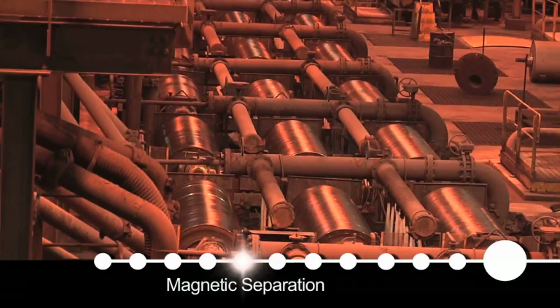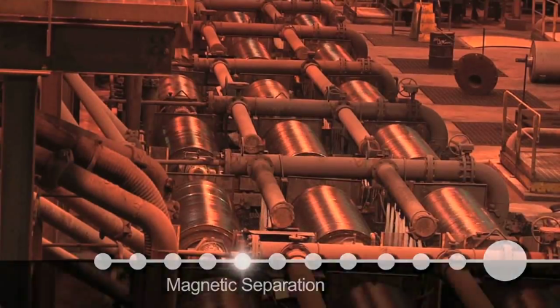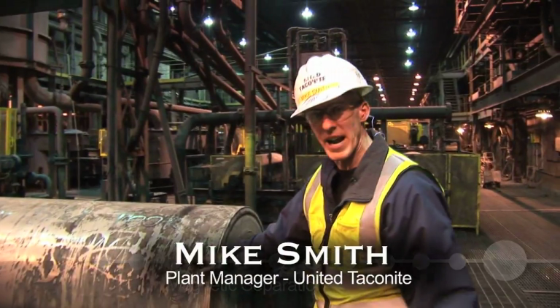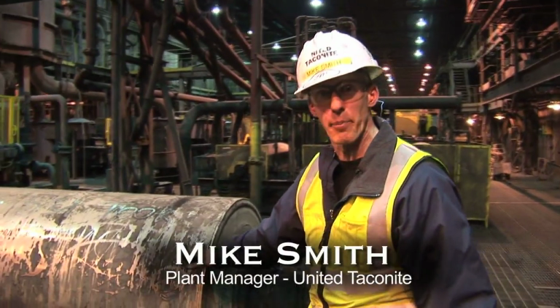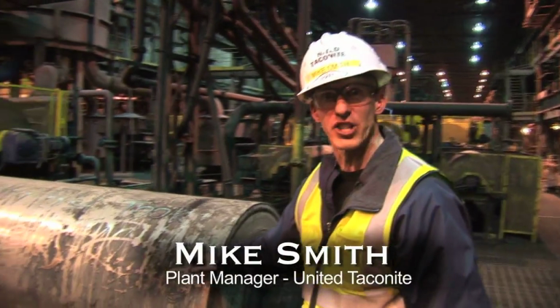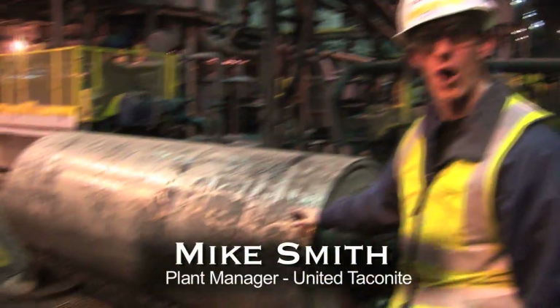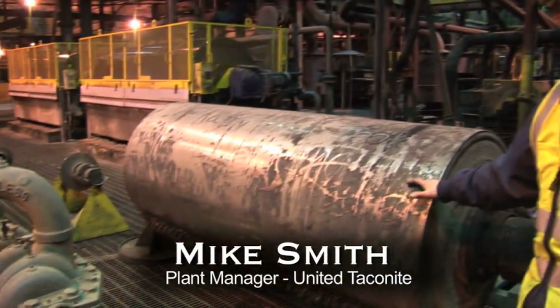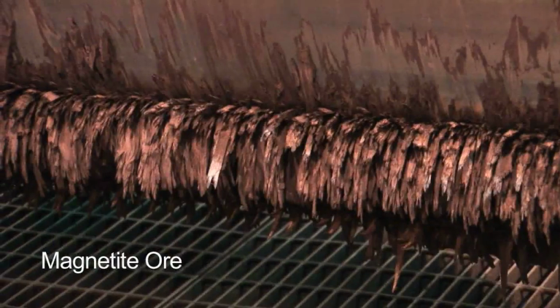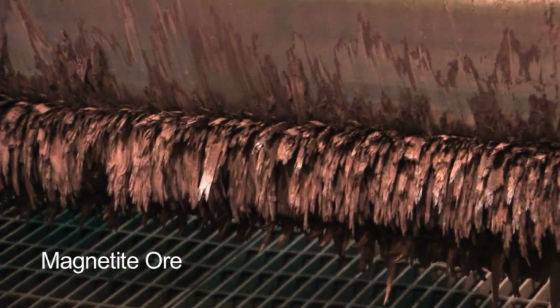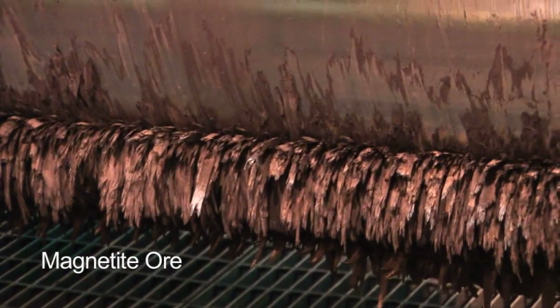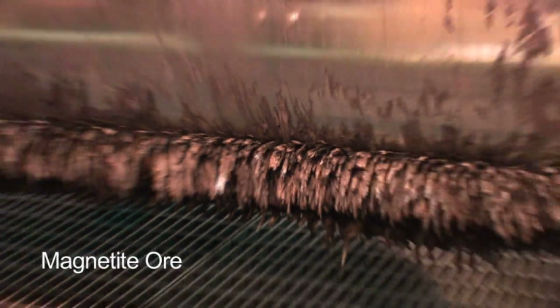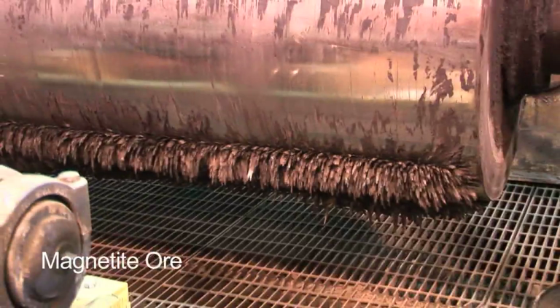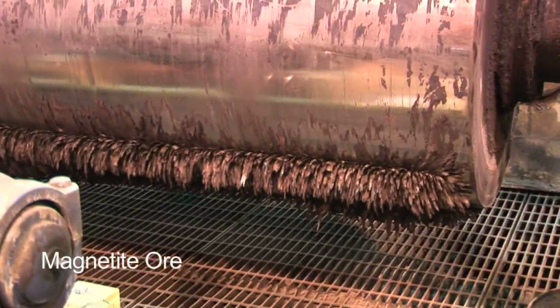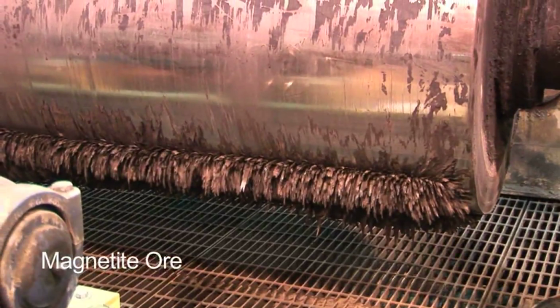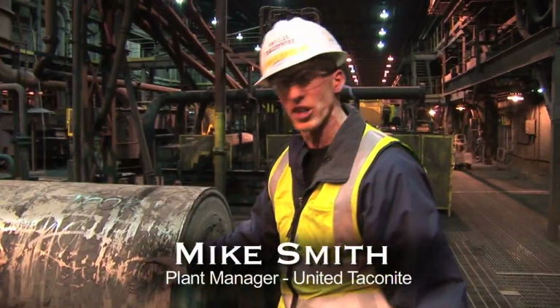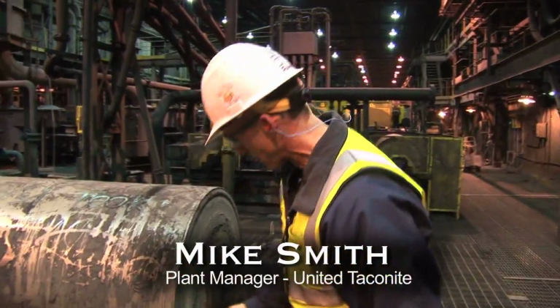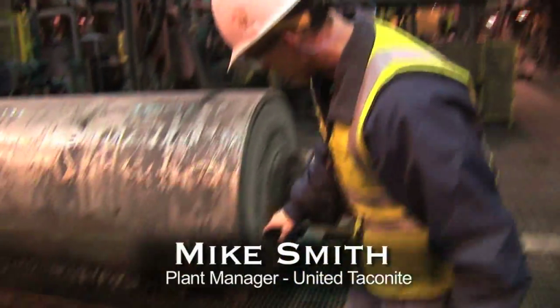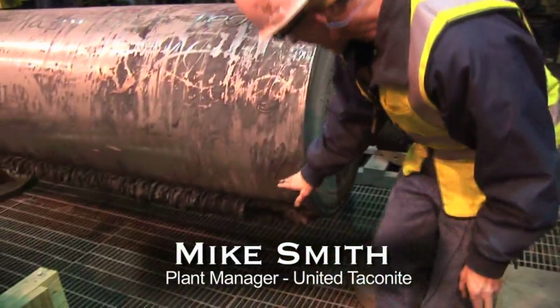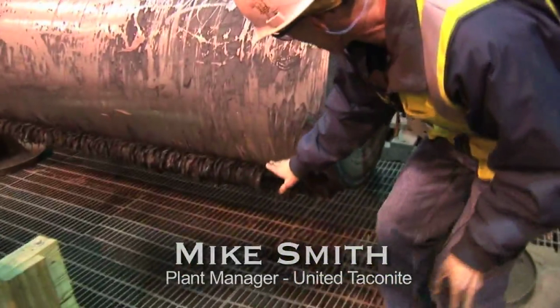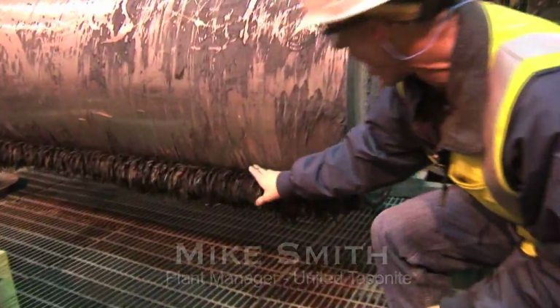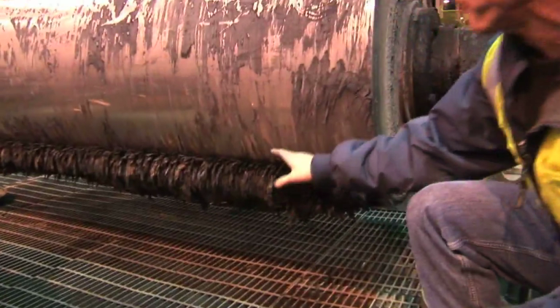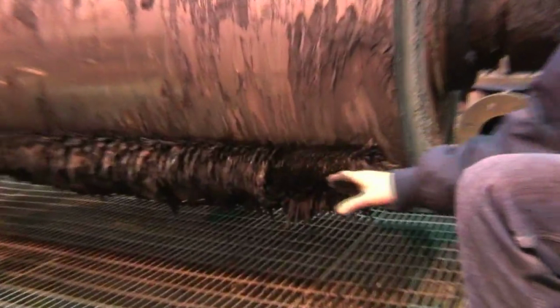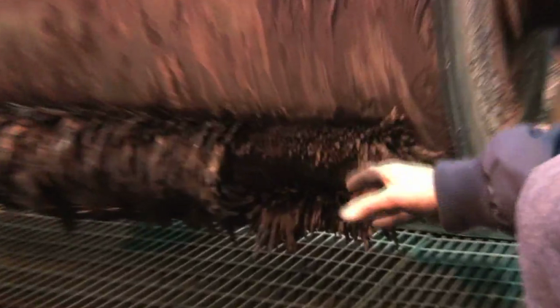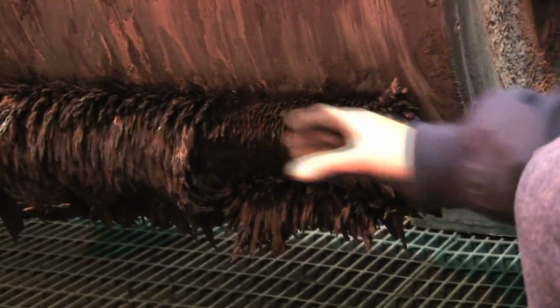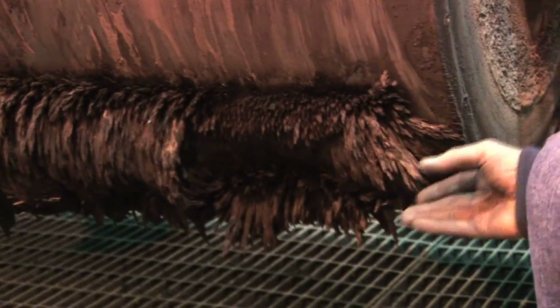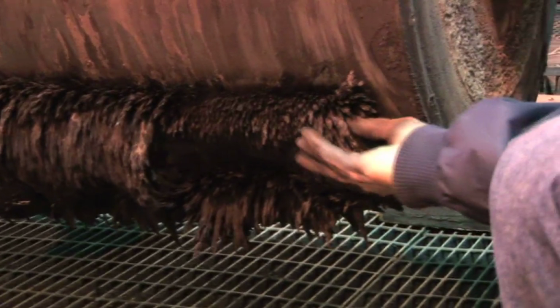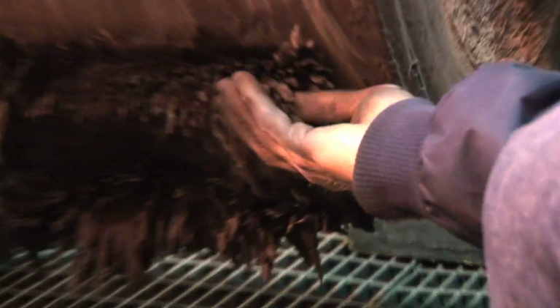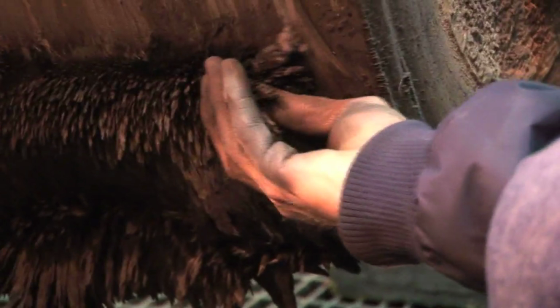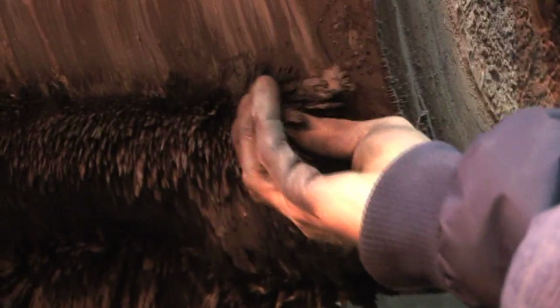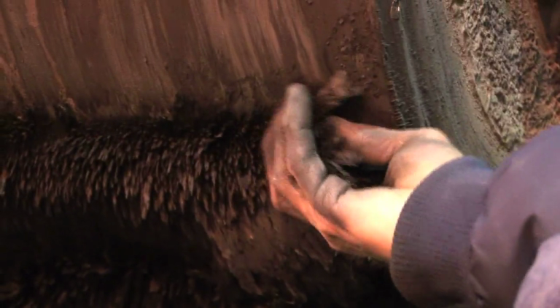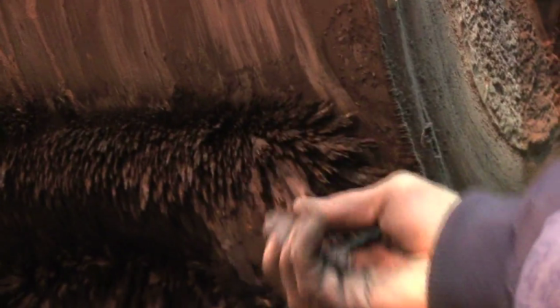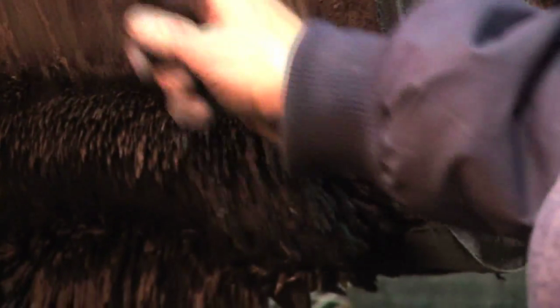Here we've got a magnetic separator that's already out of service — it's not in line right now, but it's a little easier to explain how it works this way. You can see down here on the bottom, when we pull this out, we've still got magnetic material that's stuck to the magnet.